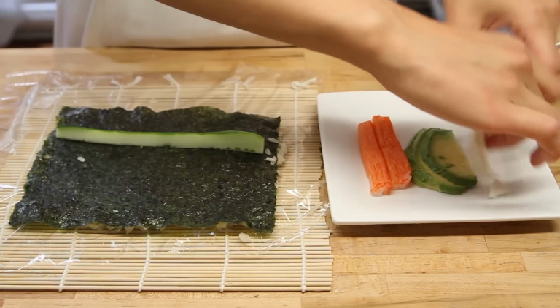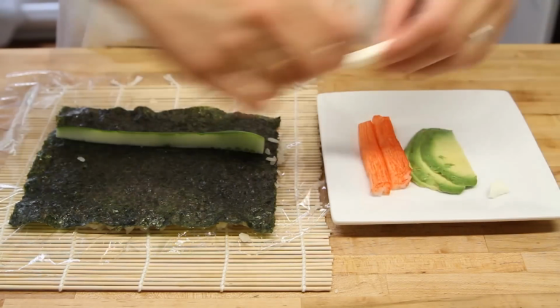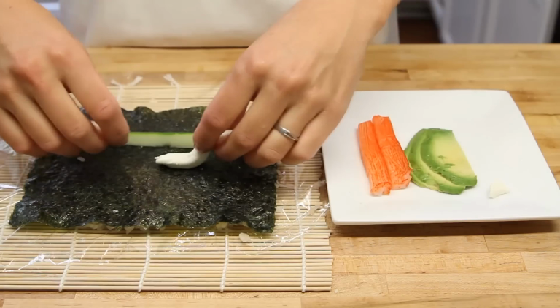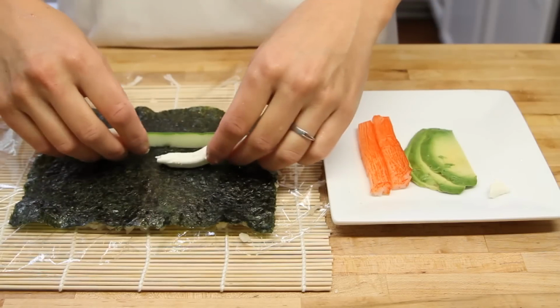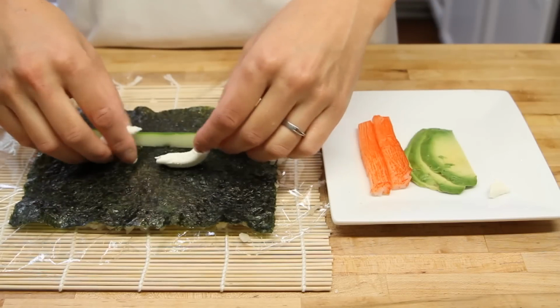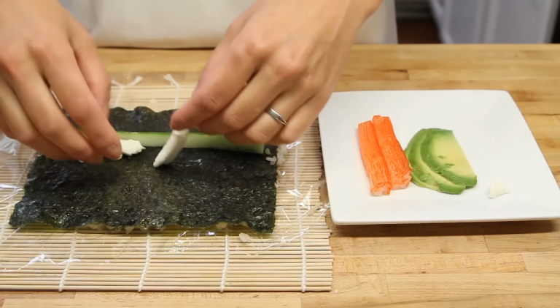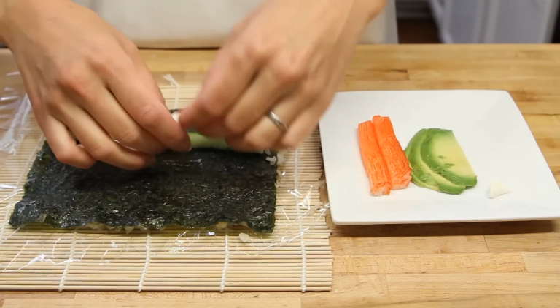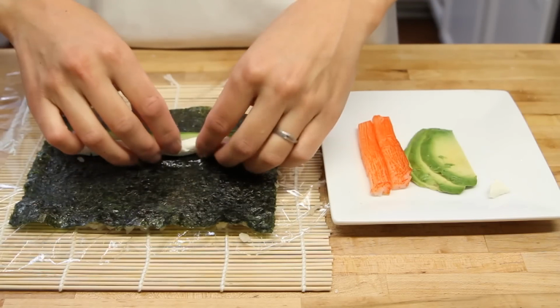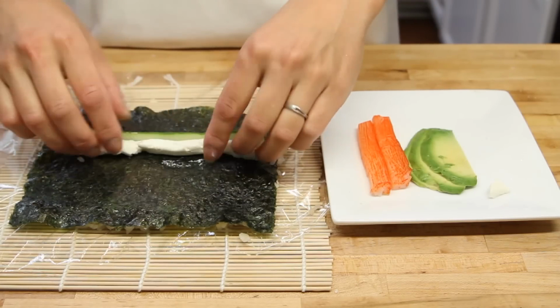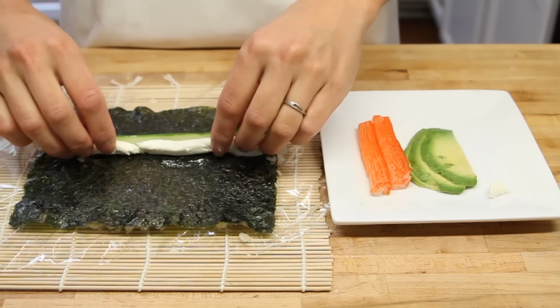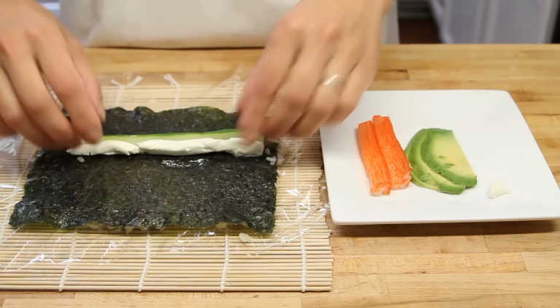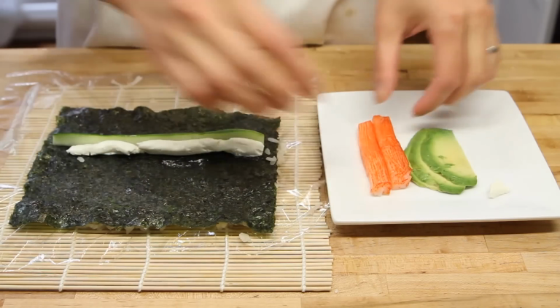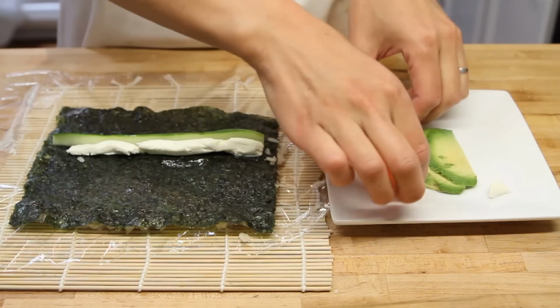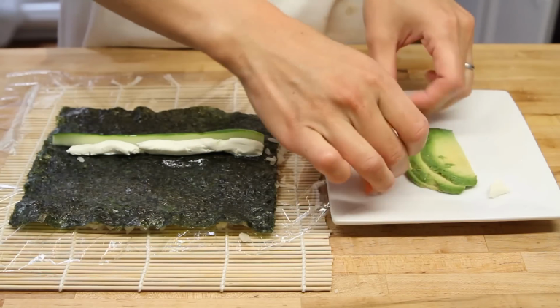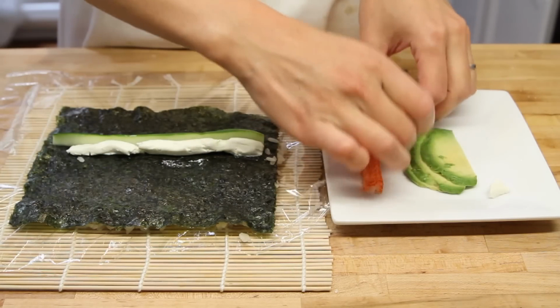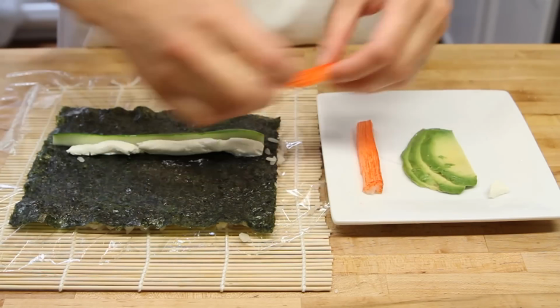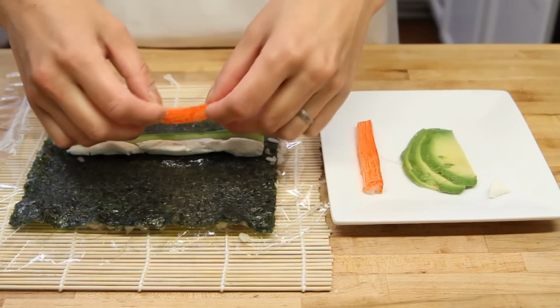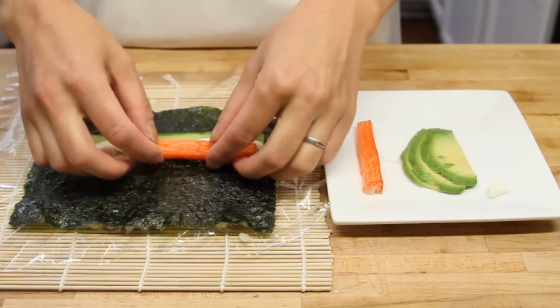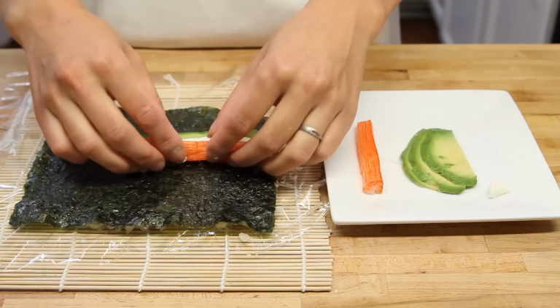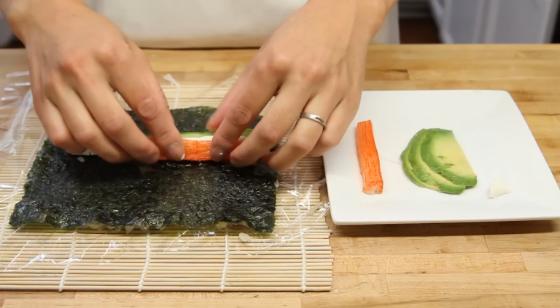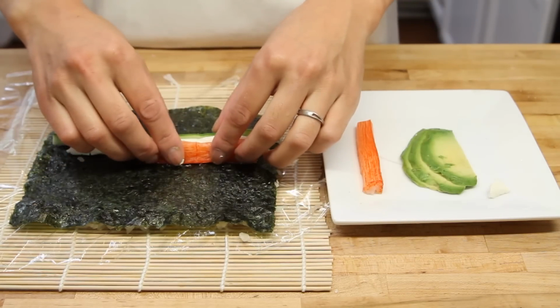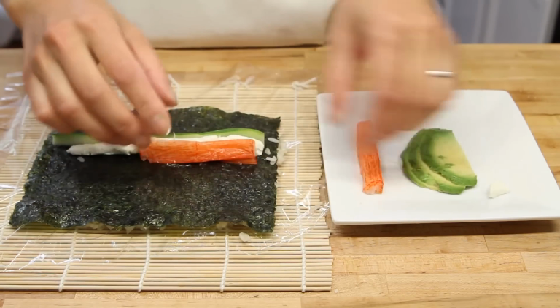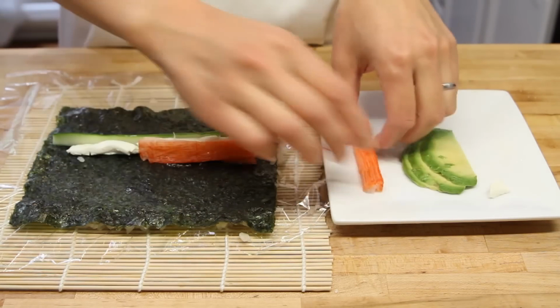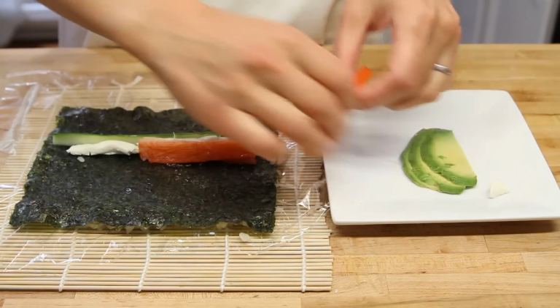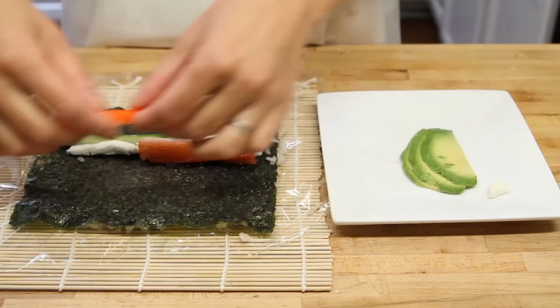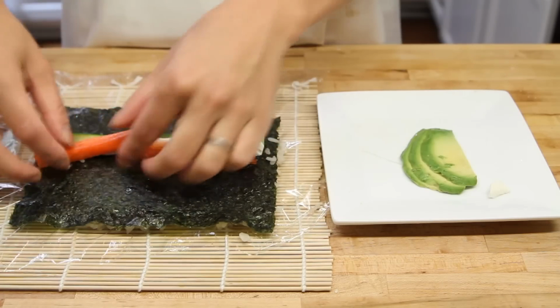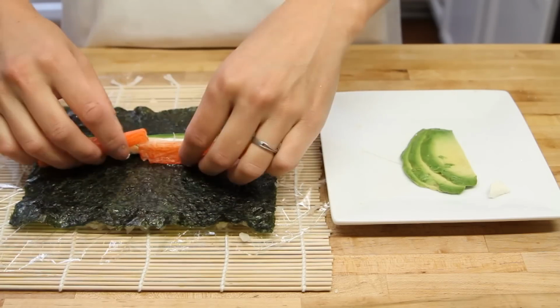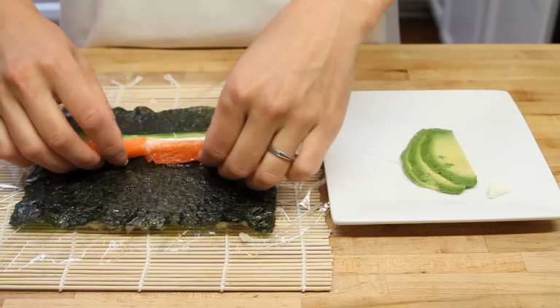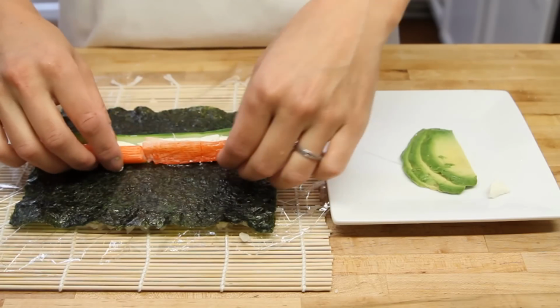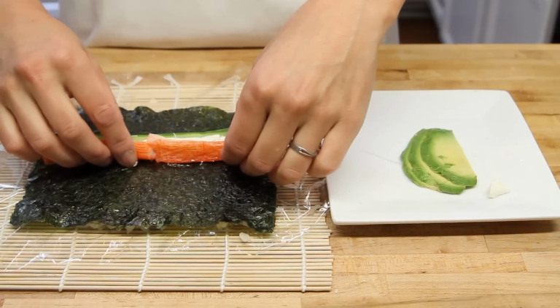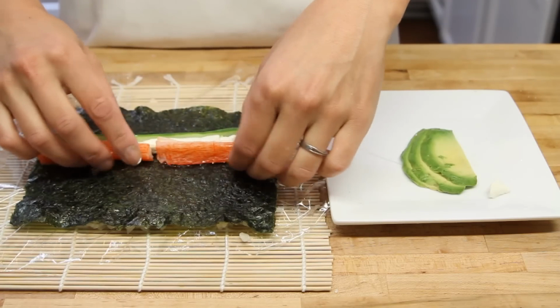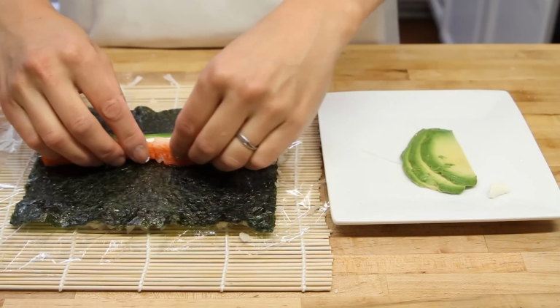We're going to put in cucumber and cream cheese. We got our crab right there too. This is going to be an excellent base to make this beautiful piece of work.